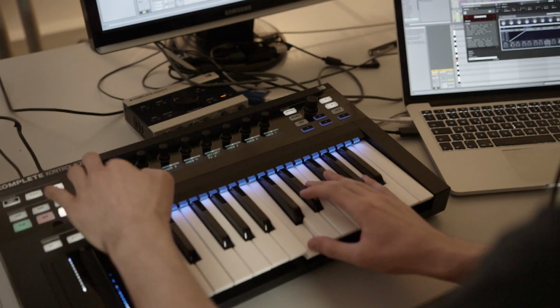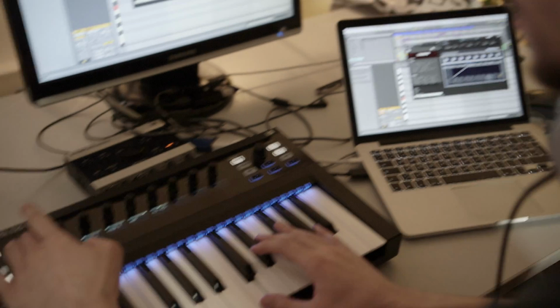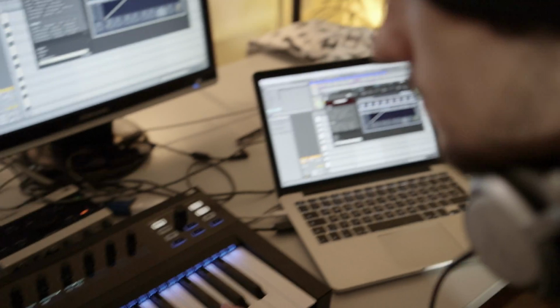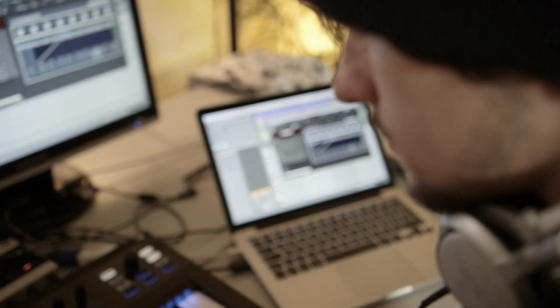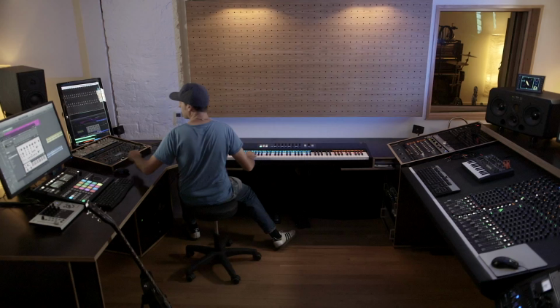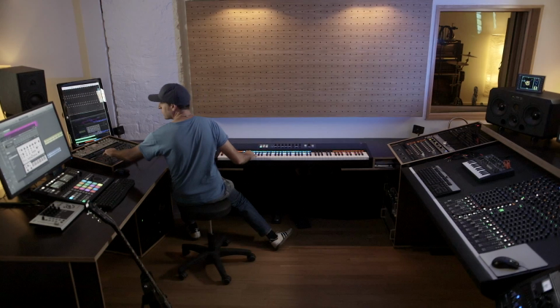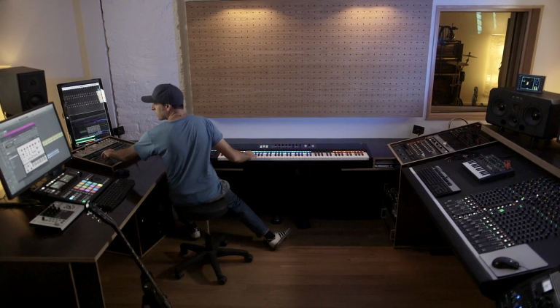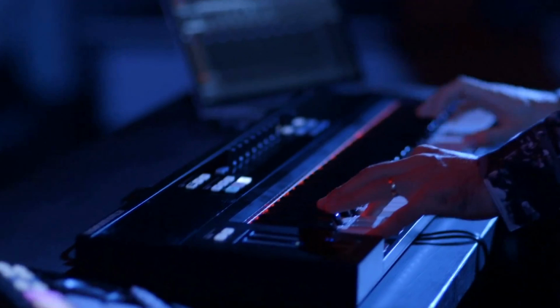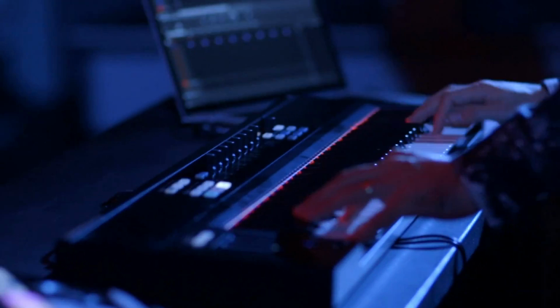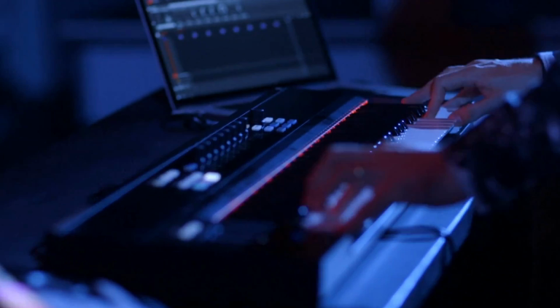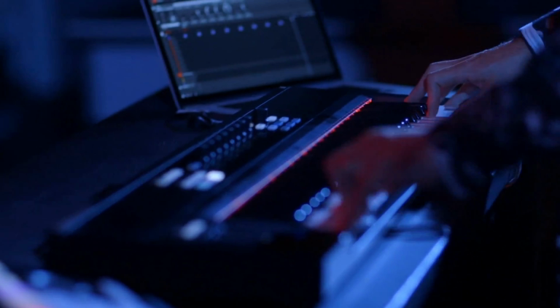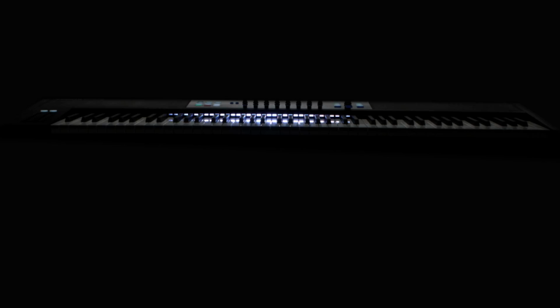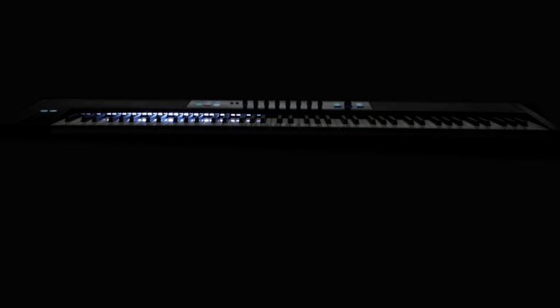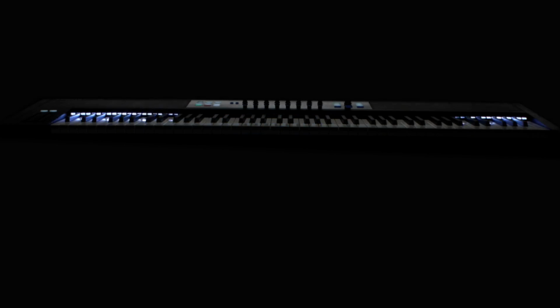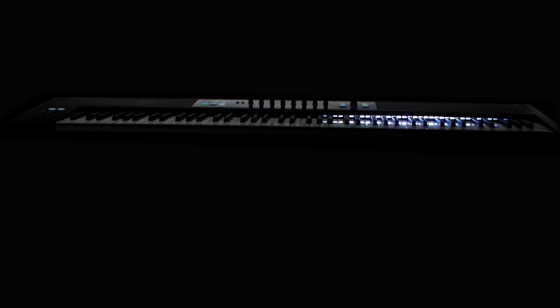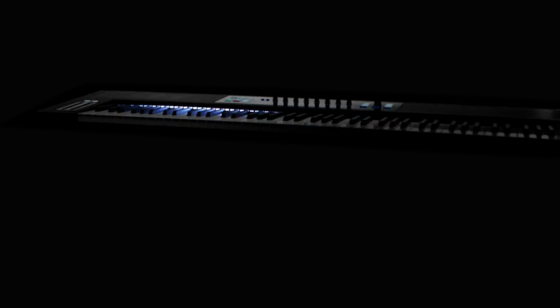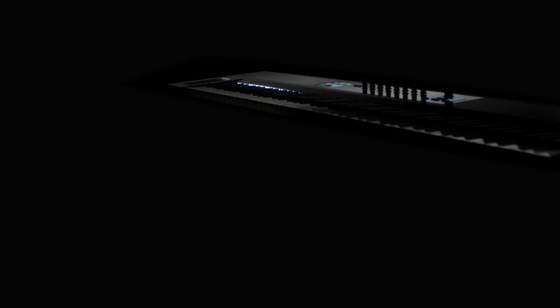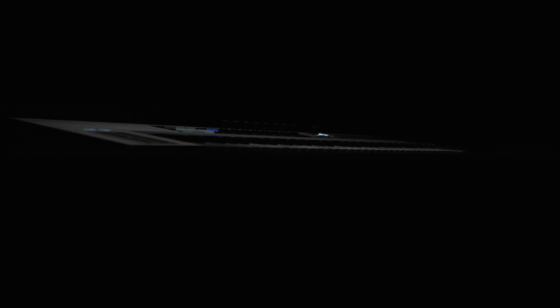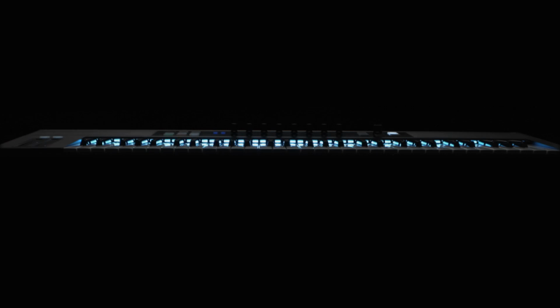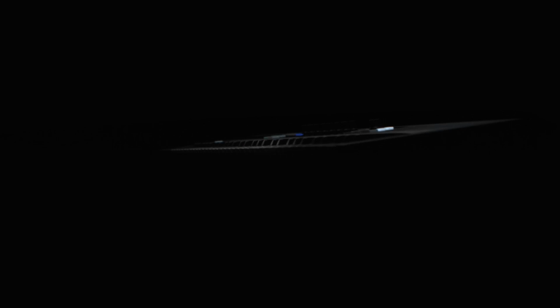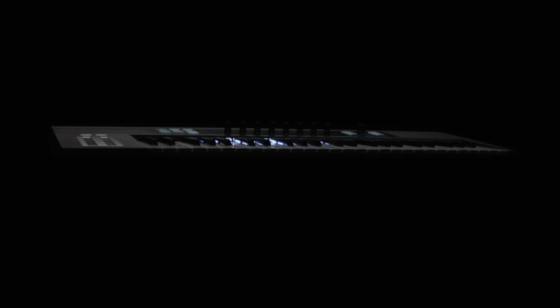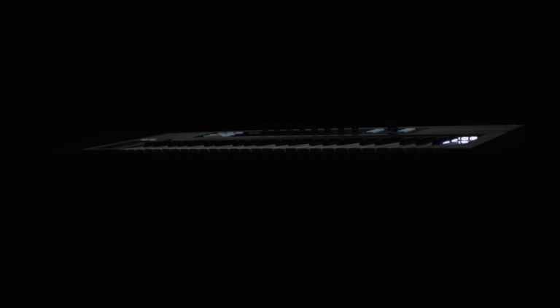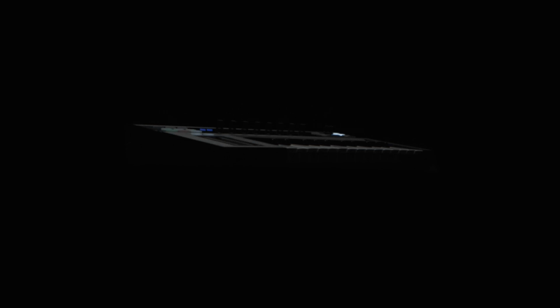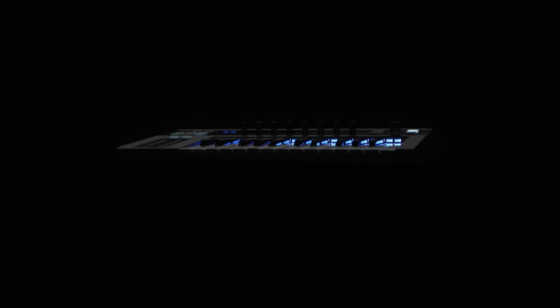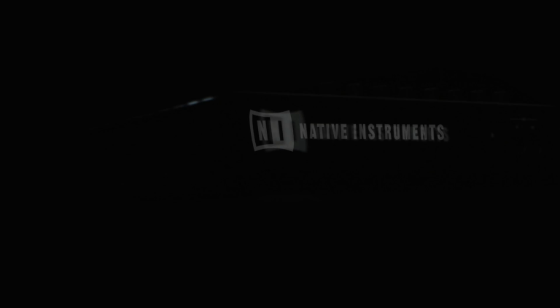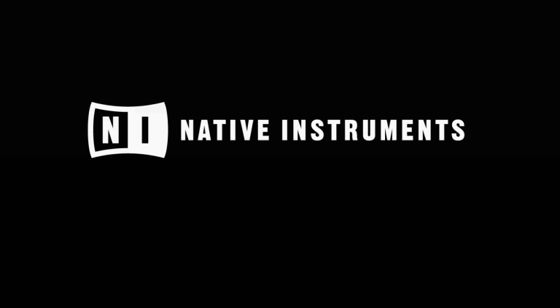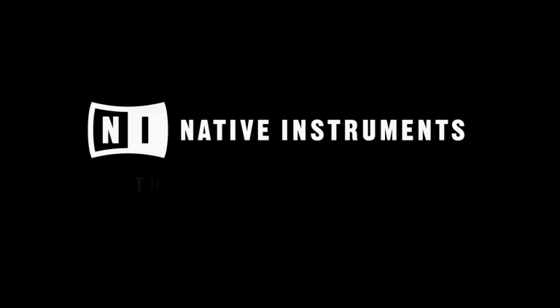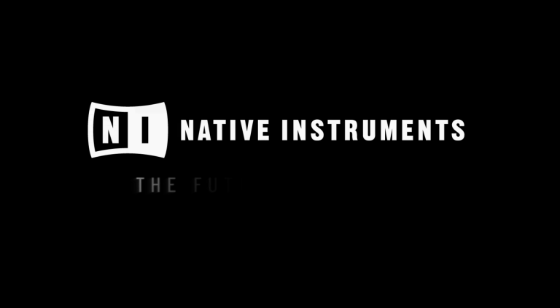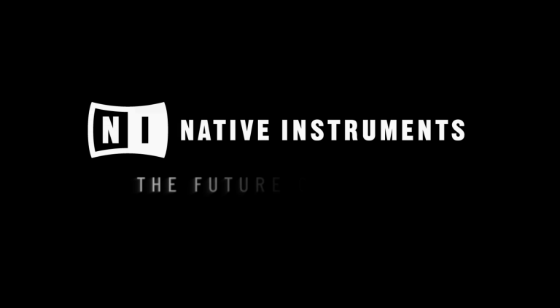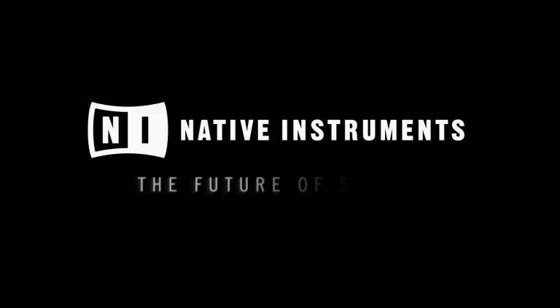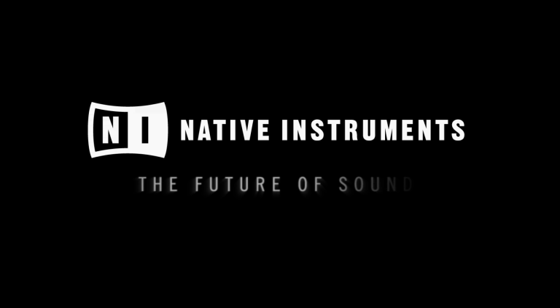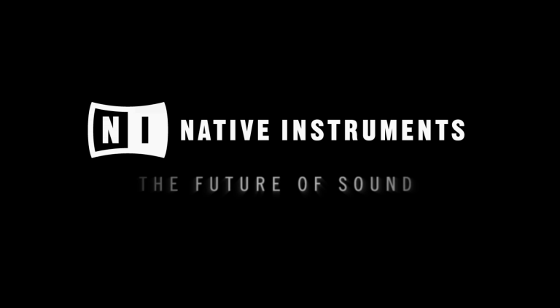Whether for home recording, a pro studio, or live performance, the Complete Control S-Series keyboards are your perfect production centerpiece. Join the evolution and experience the new standard for hardware-software integration.